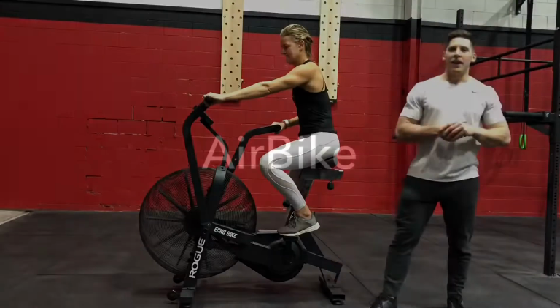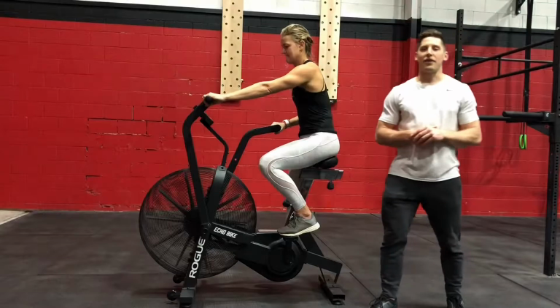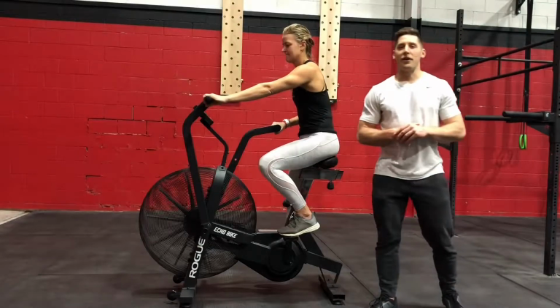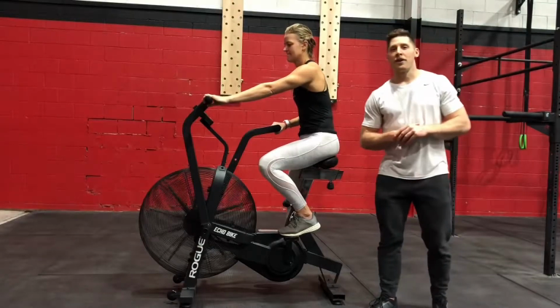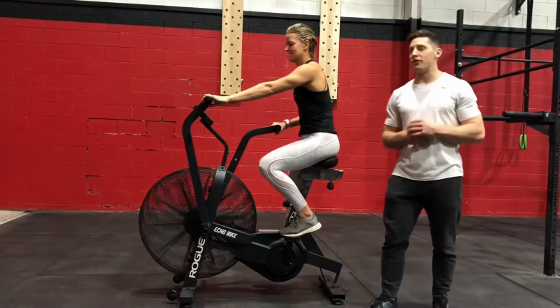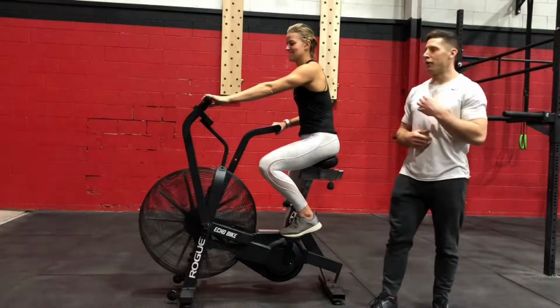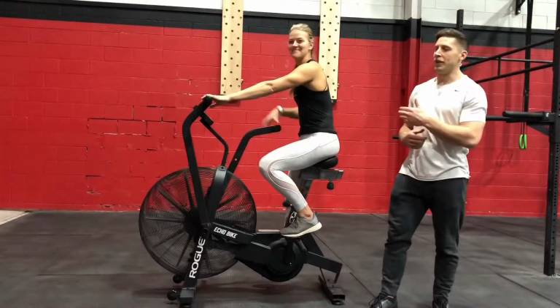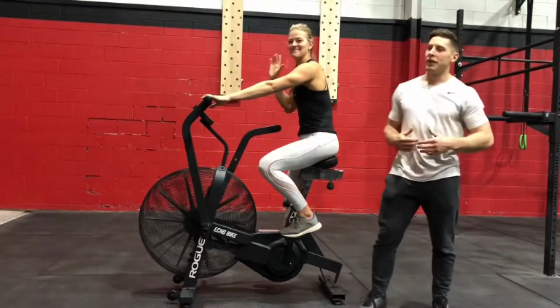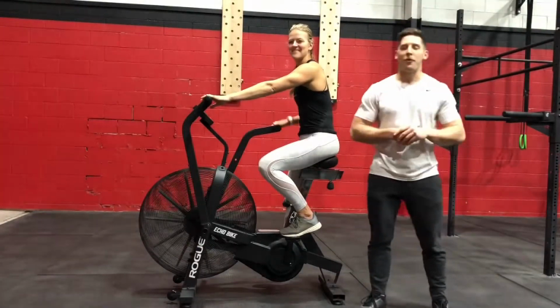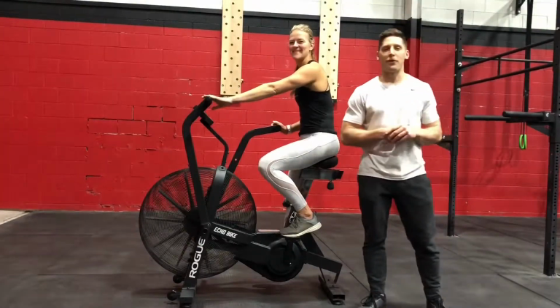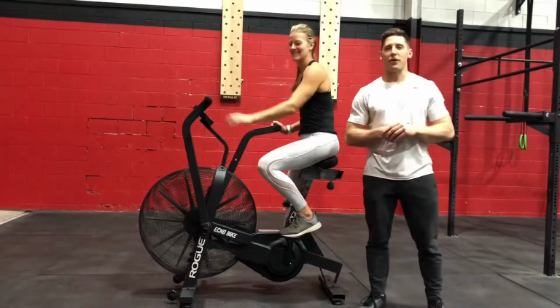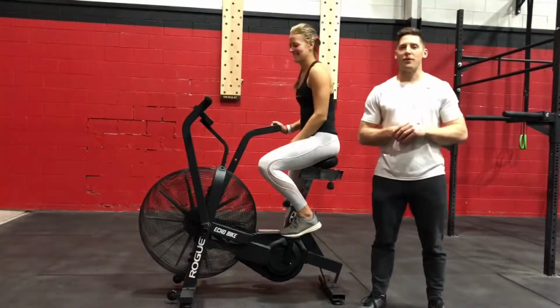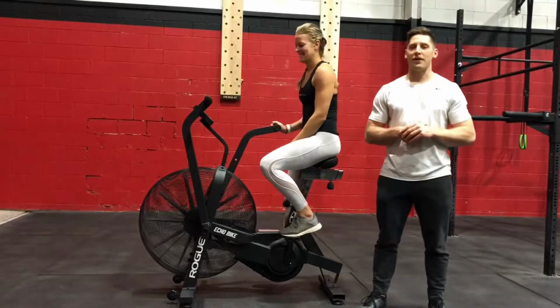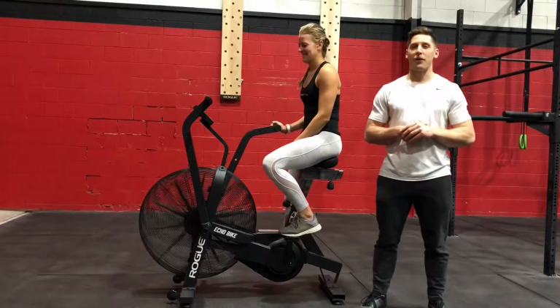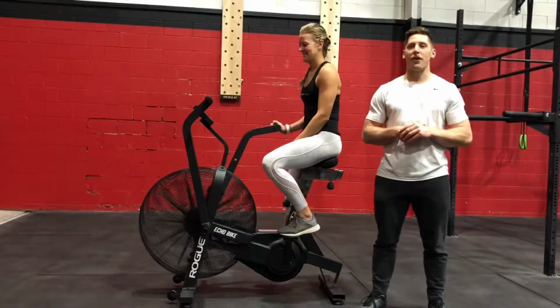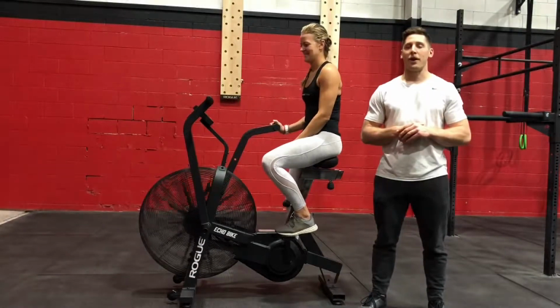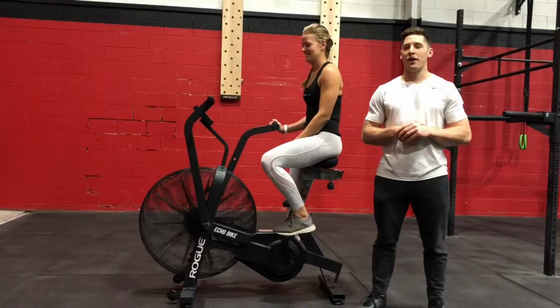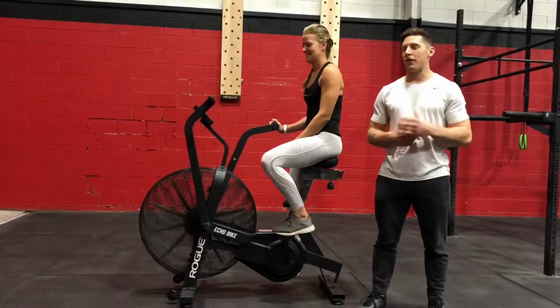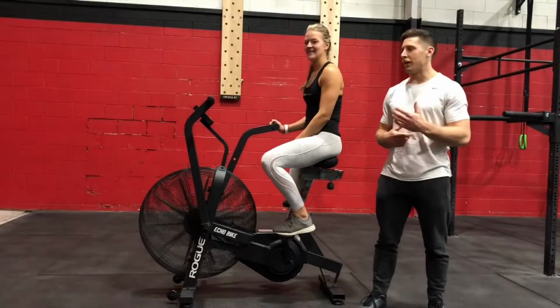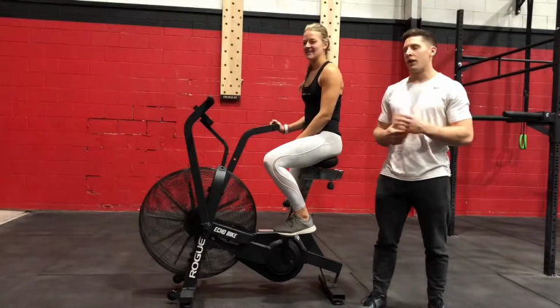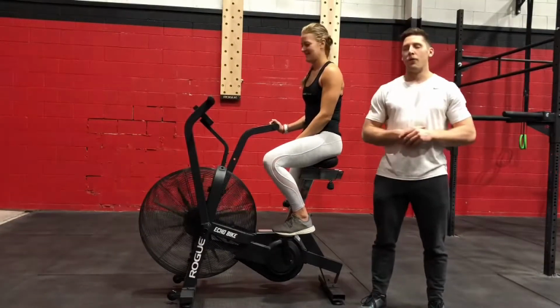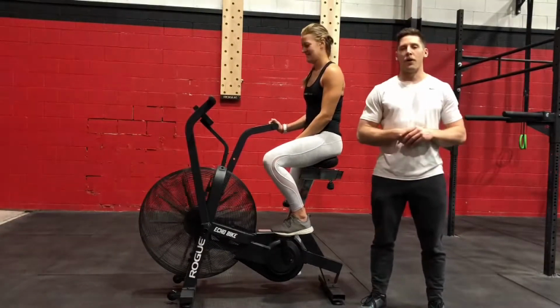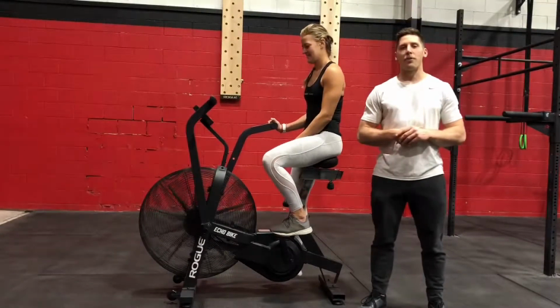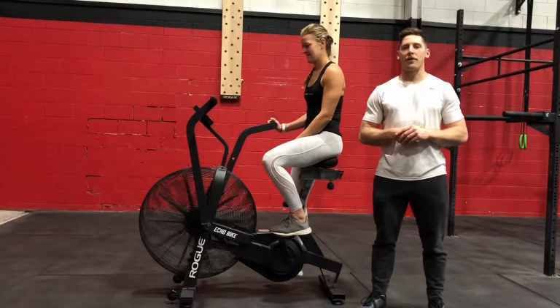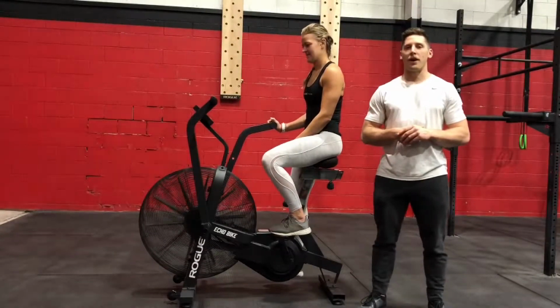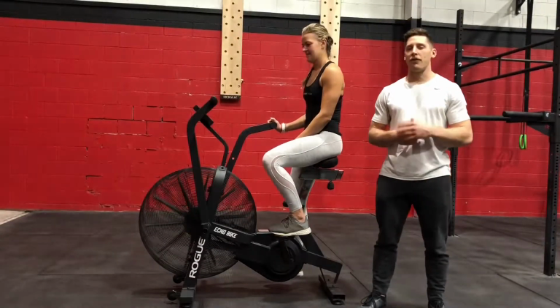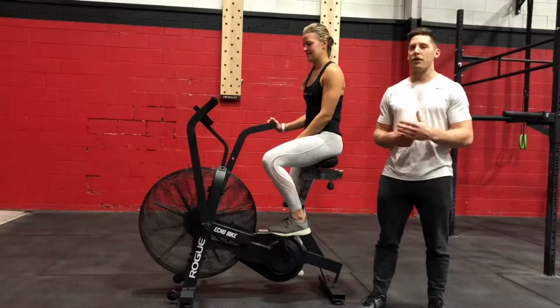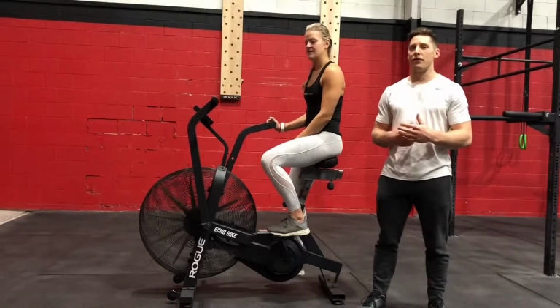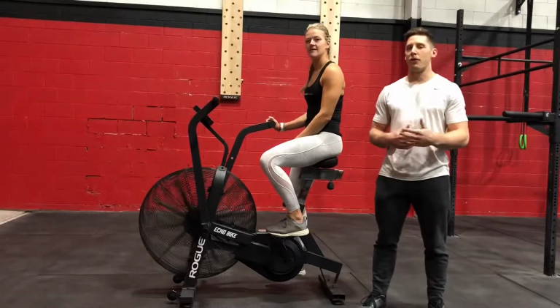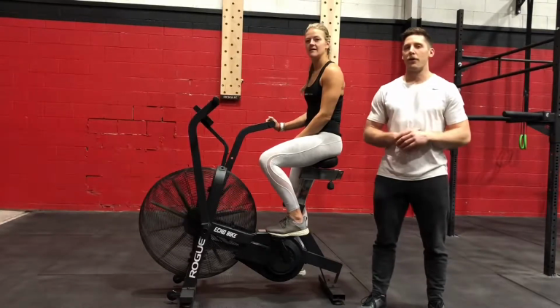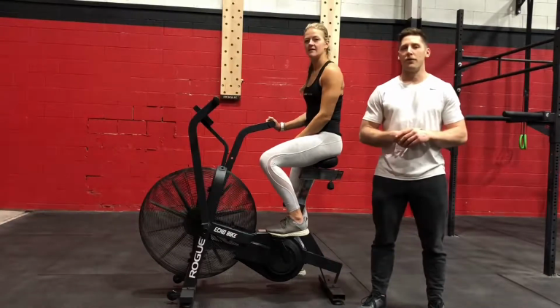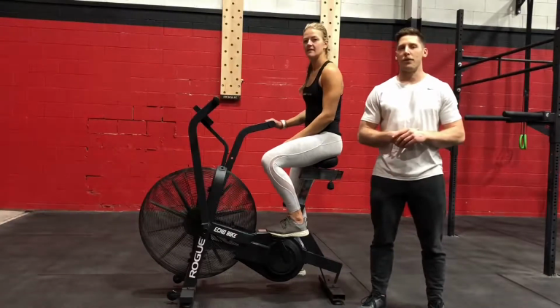Hey guys, how's it going? Coaches Joe and Tina coming back to you with another Coach Tip Tuesday. Today we're going to cover the air bike. I'm gonna have Tina go for a couple seconds on the bike and I'll give her some cues and we'll go over why those cues are important.